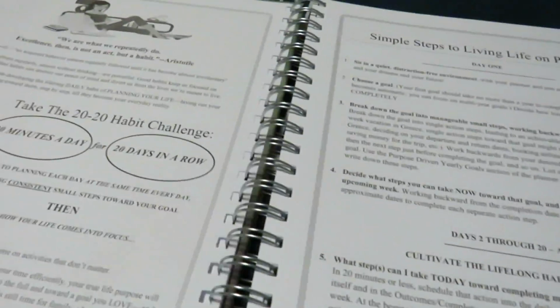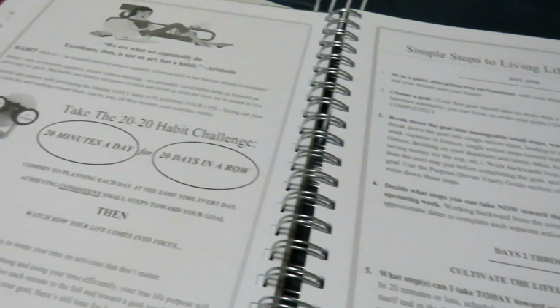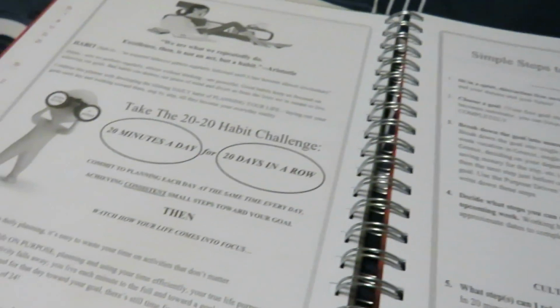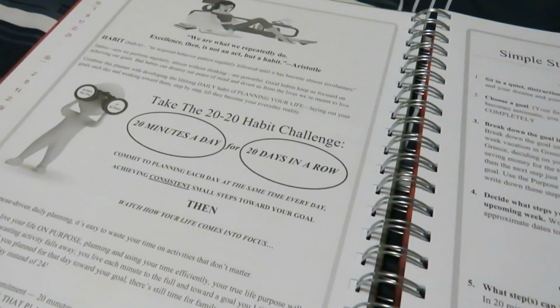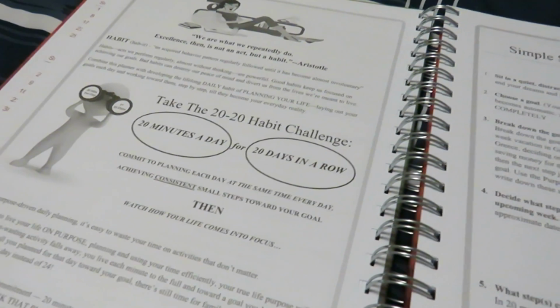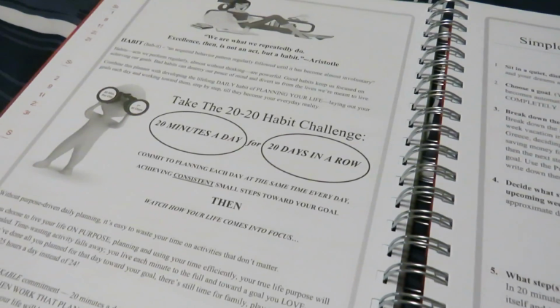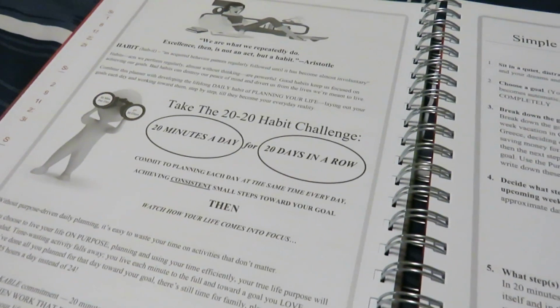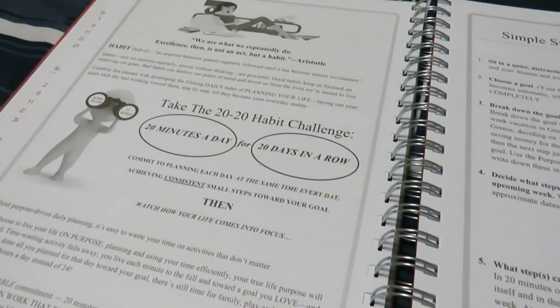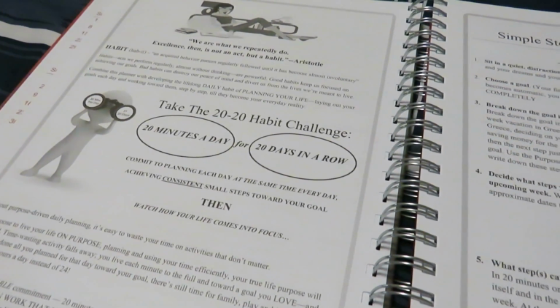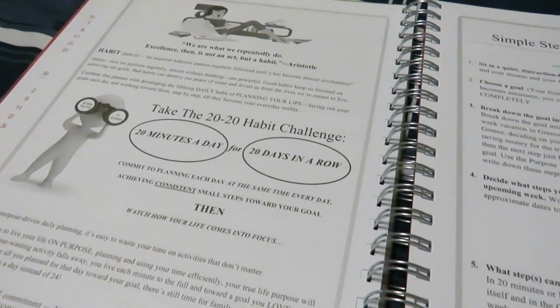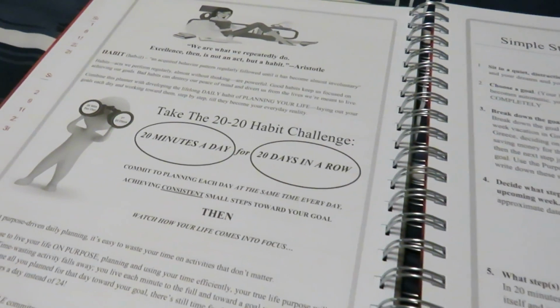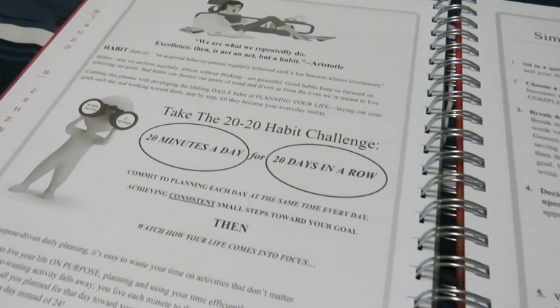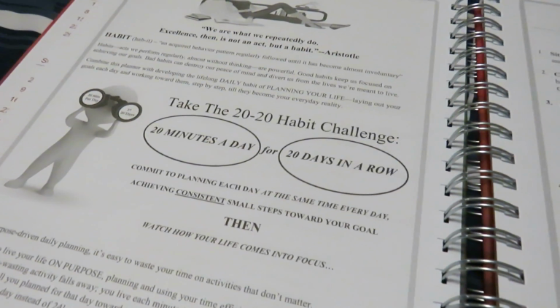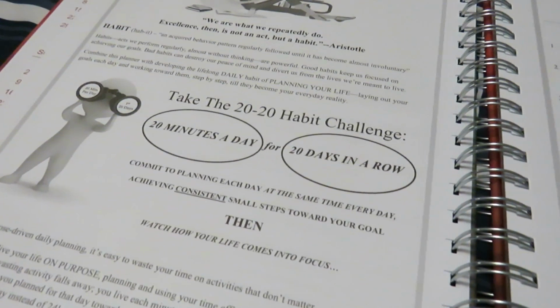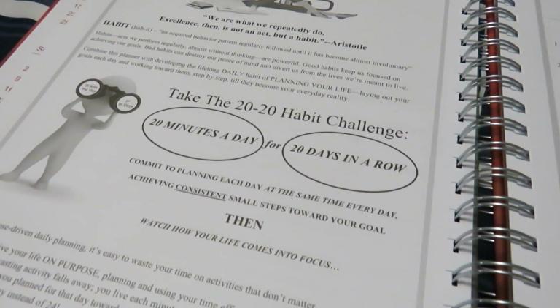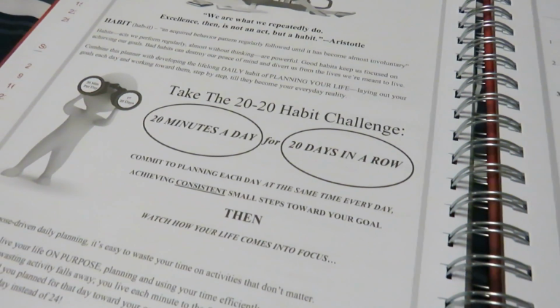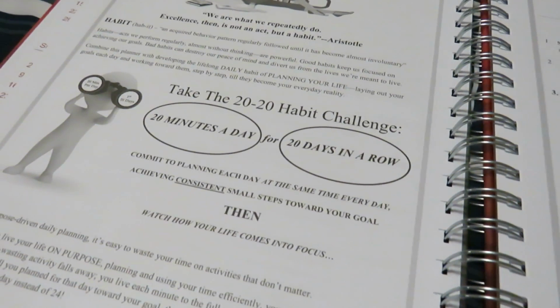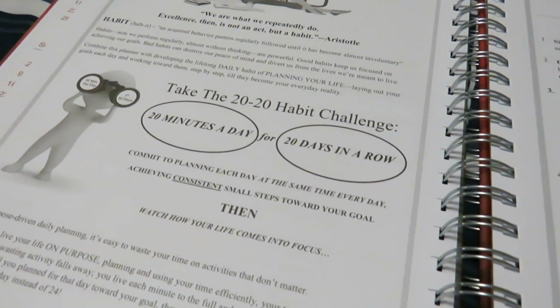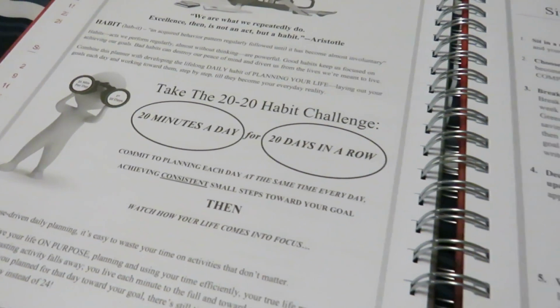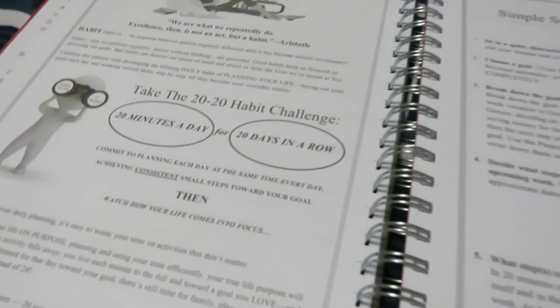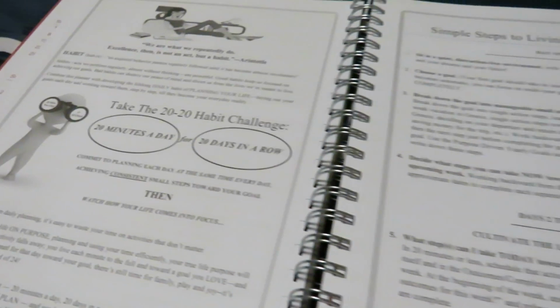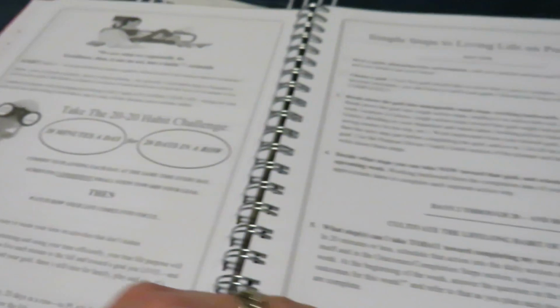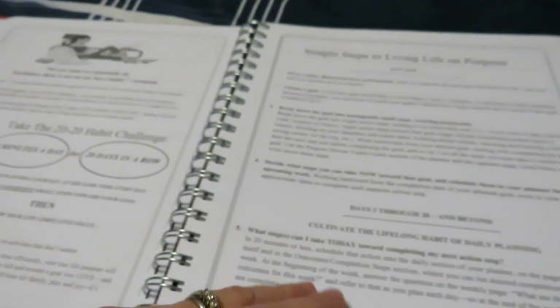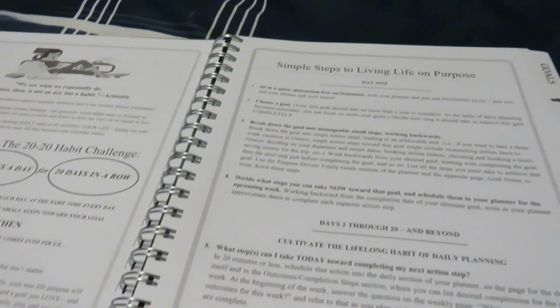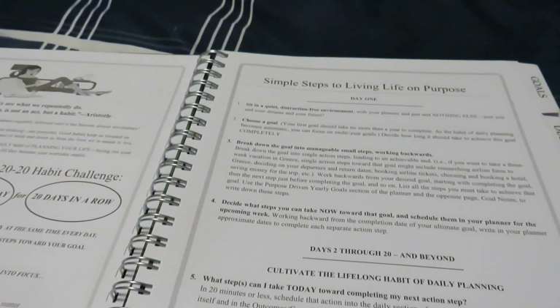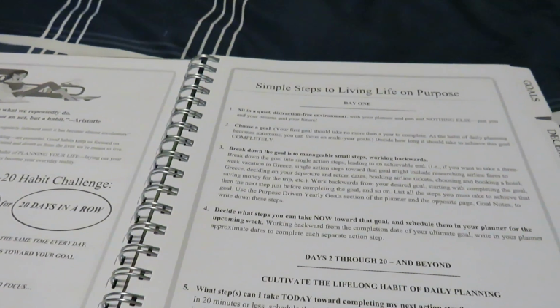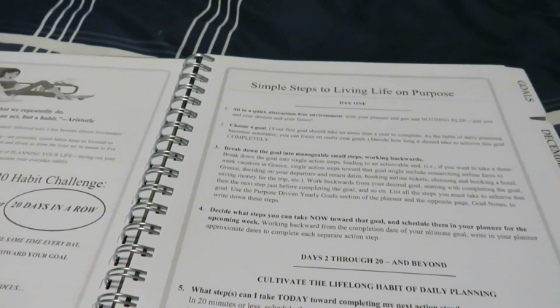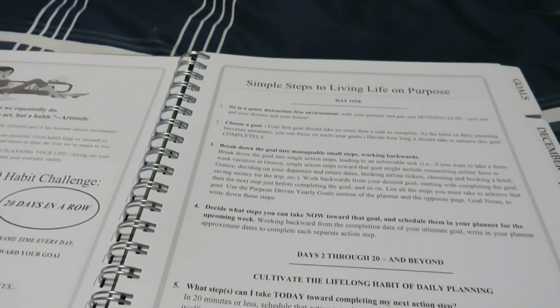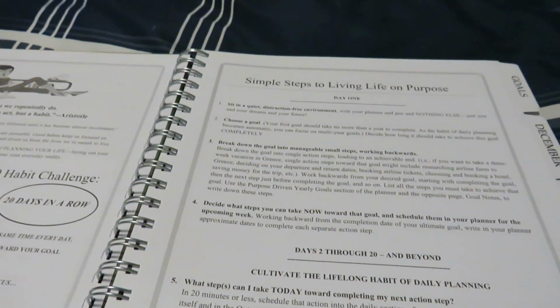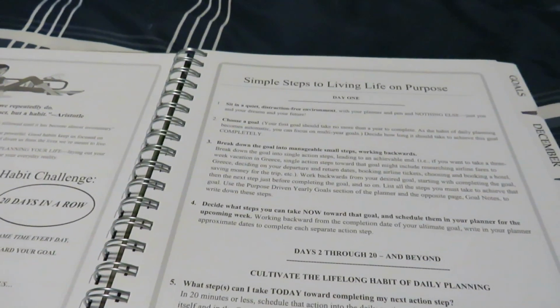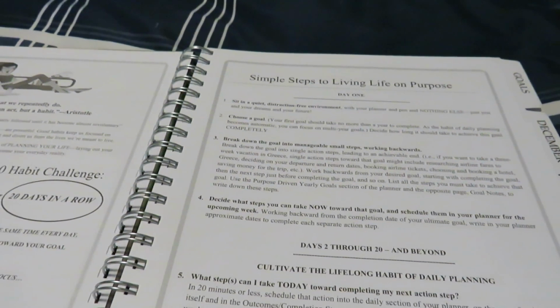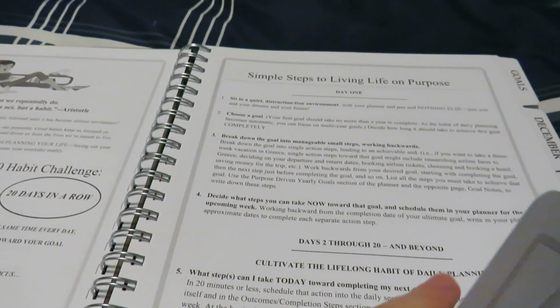On this page, they give you a 20-20 habit challenge, which is 20 minutes a day you plan for 20 days in a row, so you make it a habit in your planning.